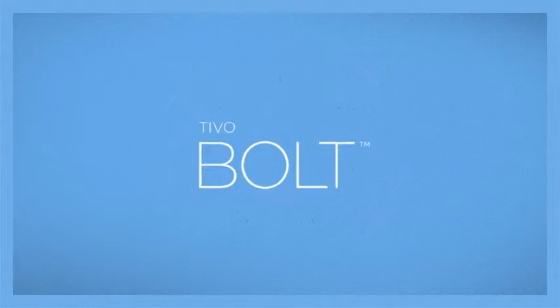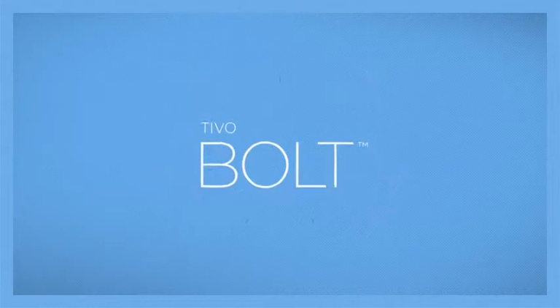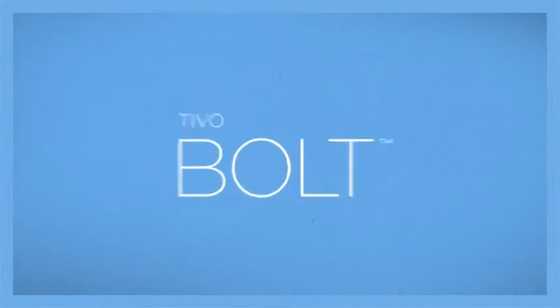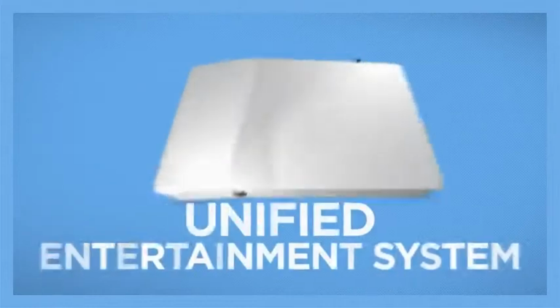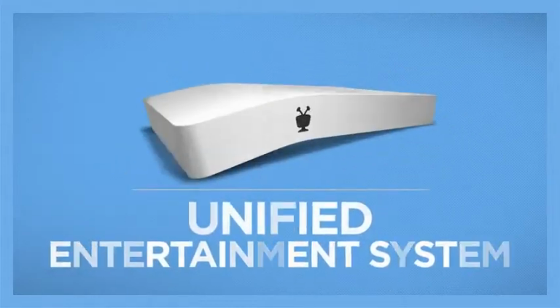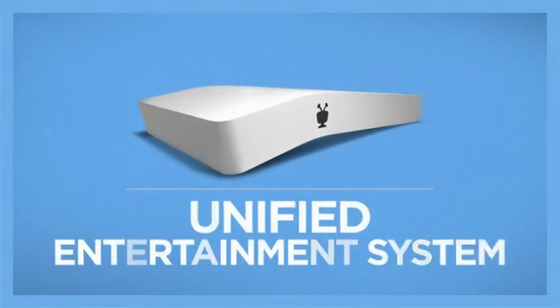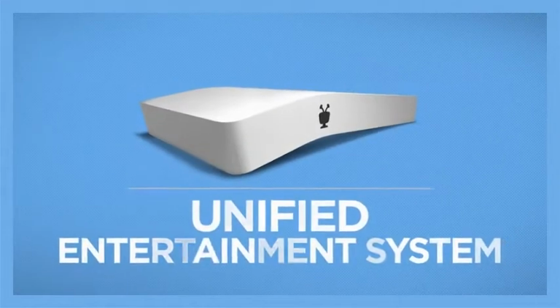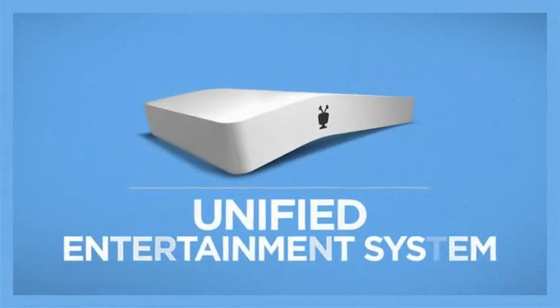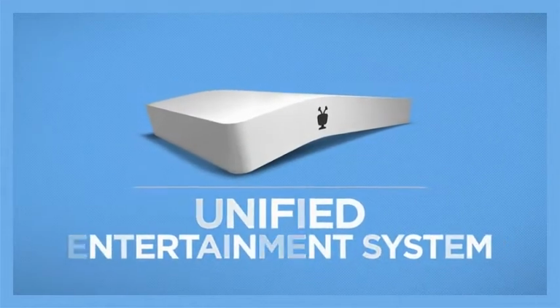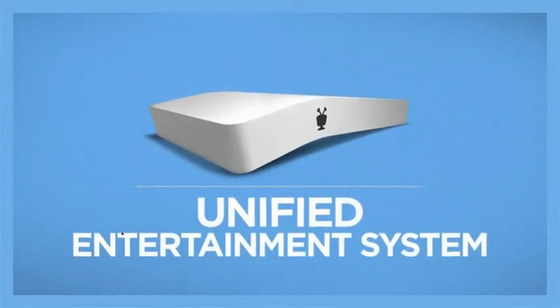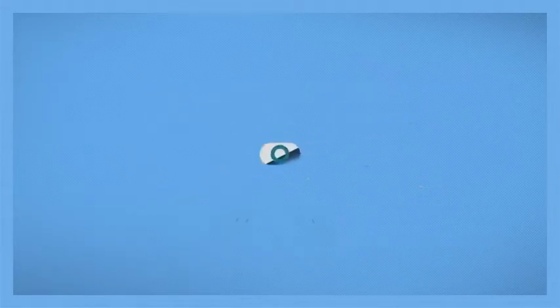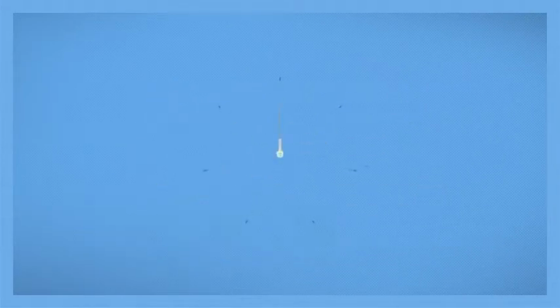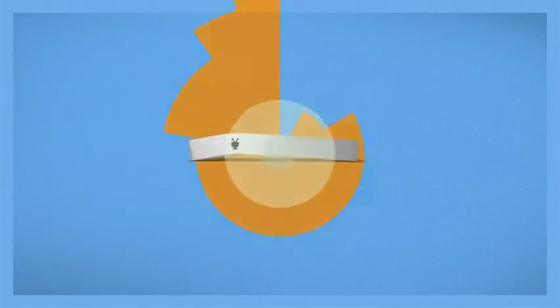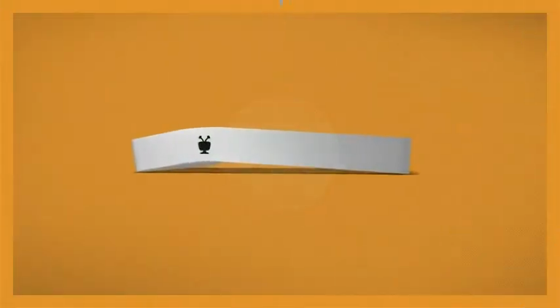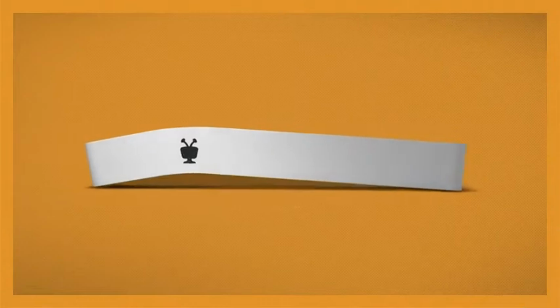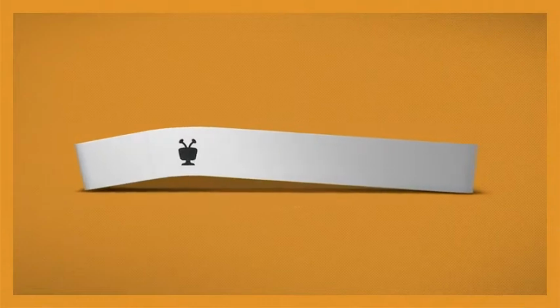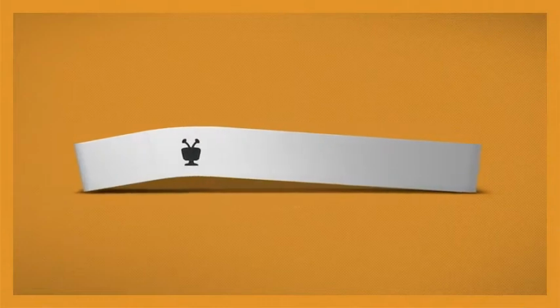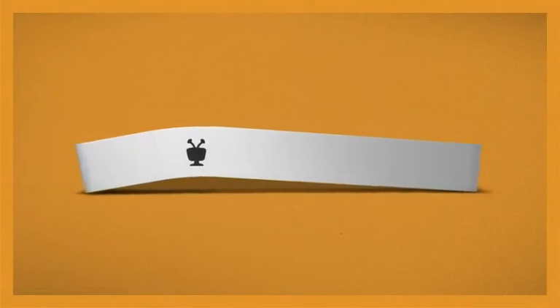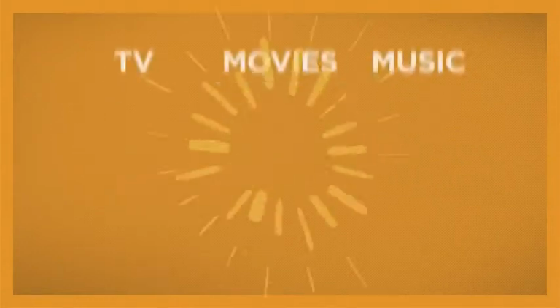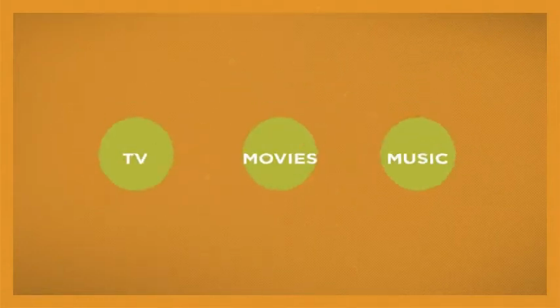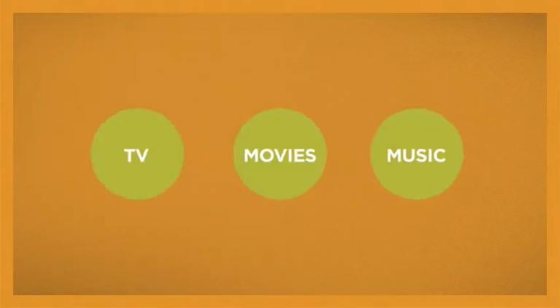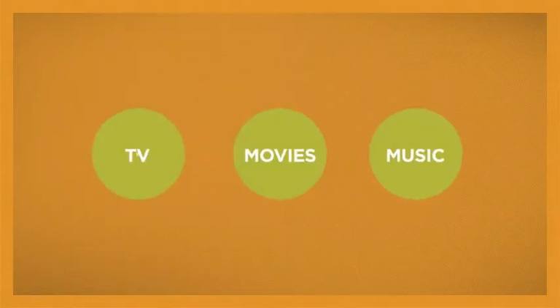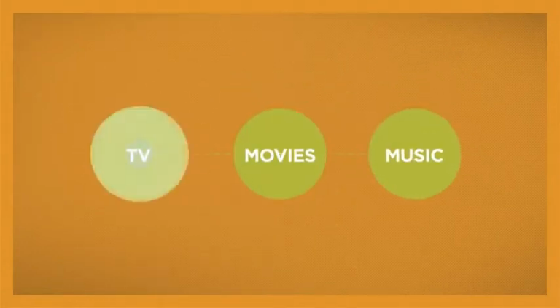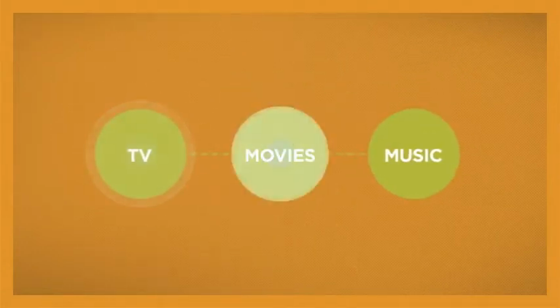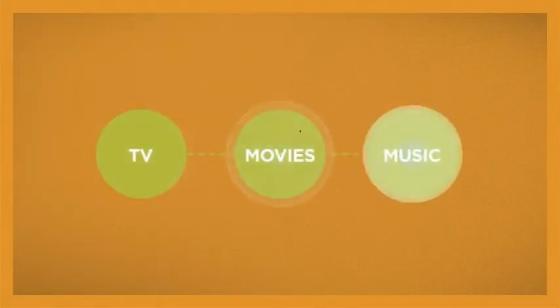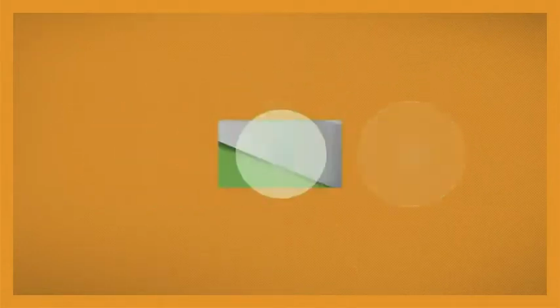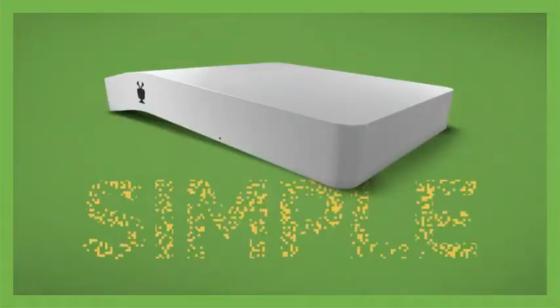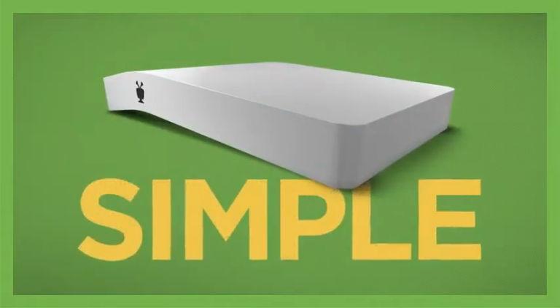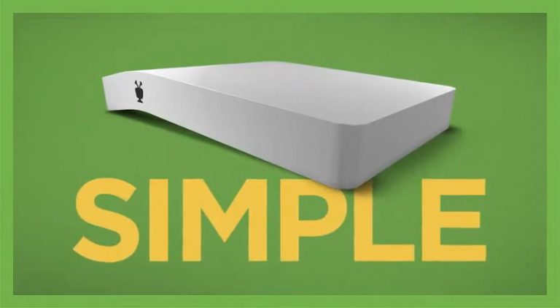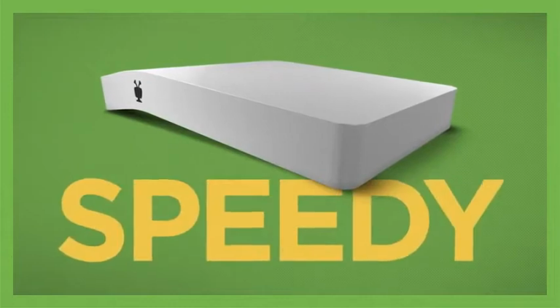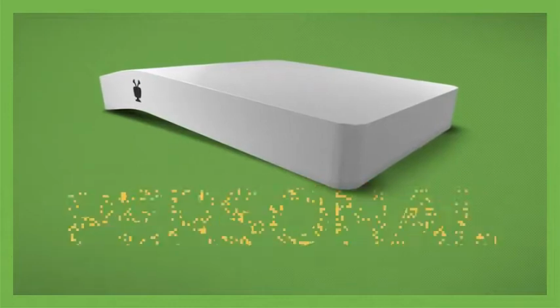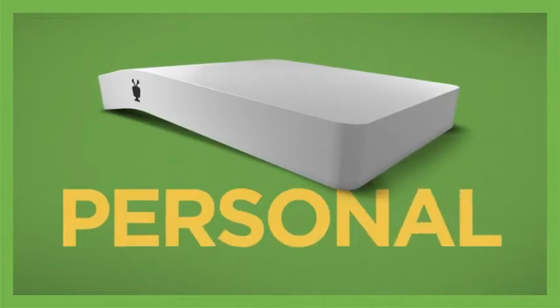All new TiVo Bolt, the unified entertainment system. It looks unconventional because there's nothing conventional about it. The TiVo Bolt brings all your entertainment together in a way that's simple, speedy, and personal.